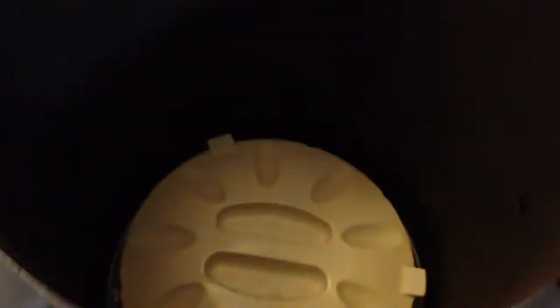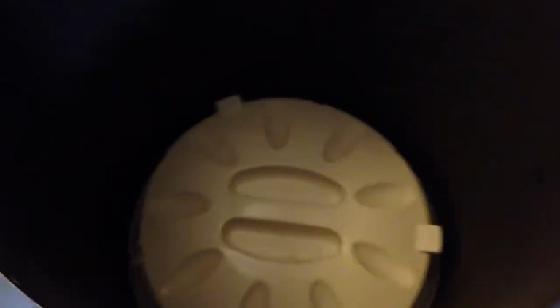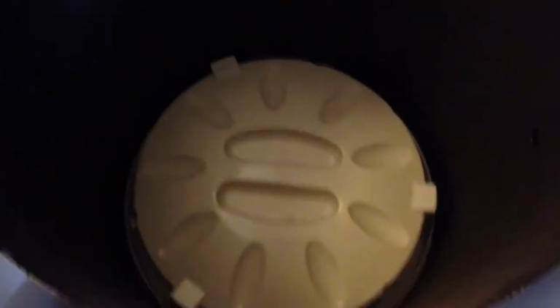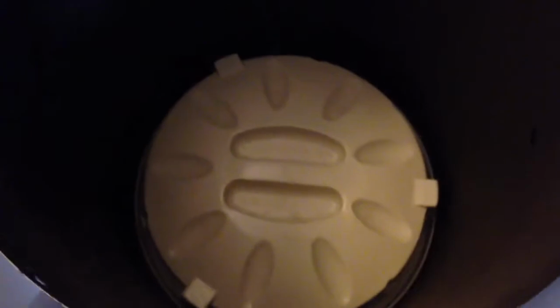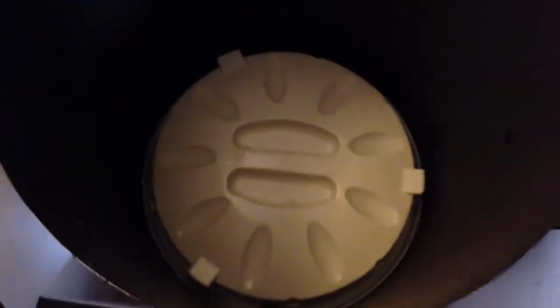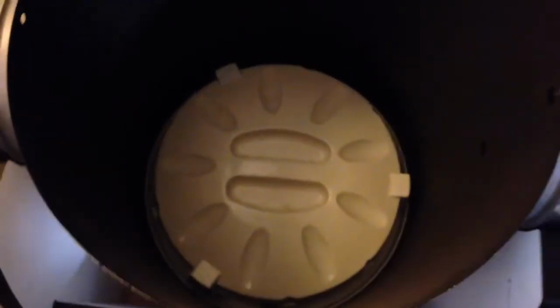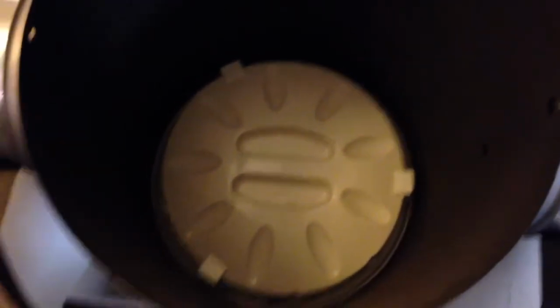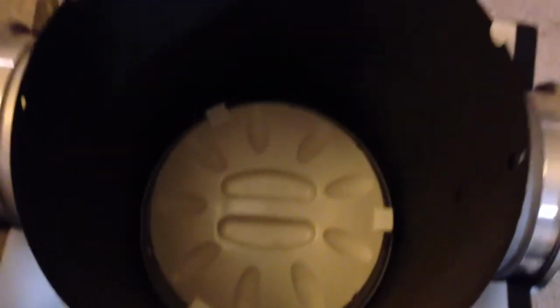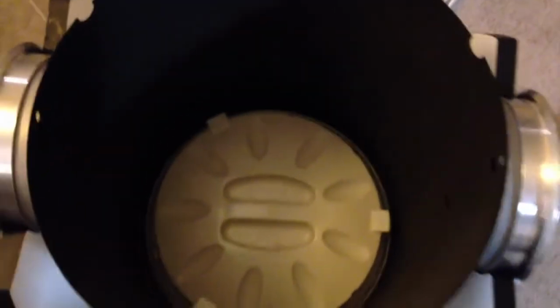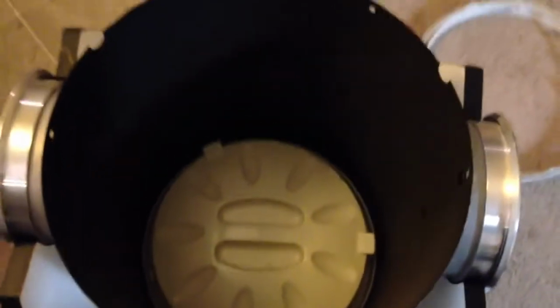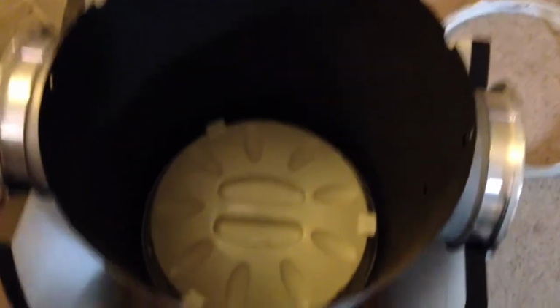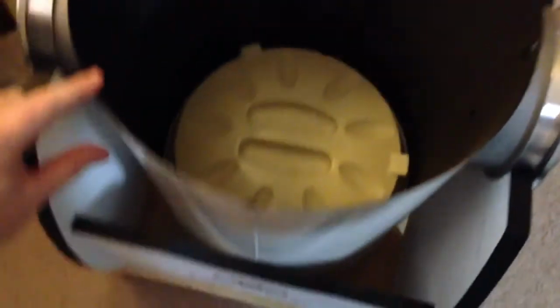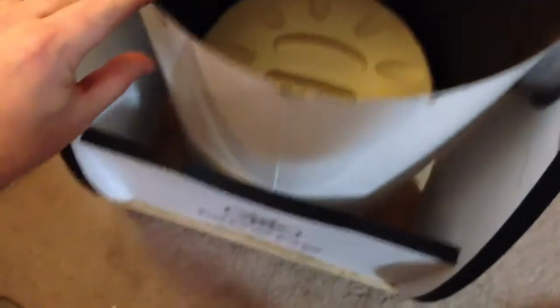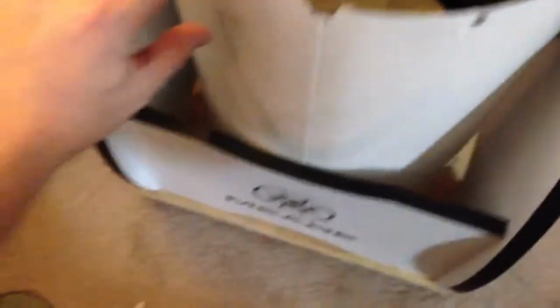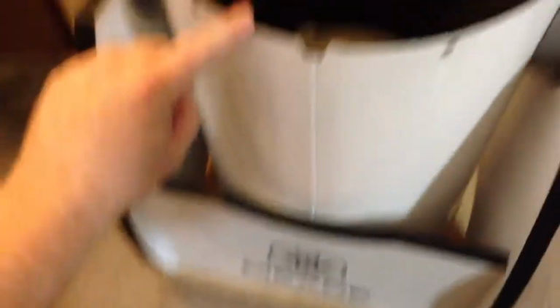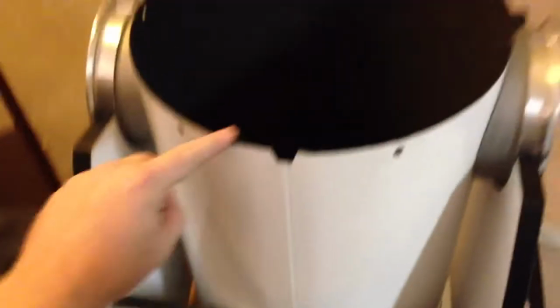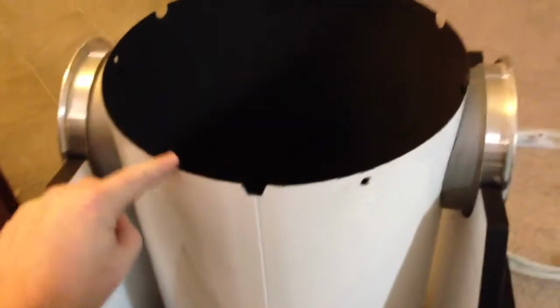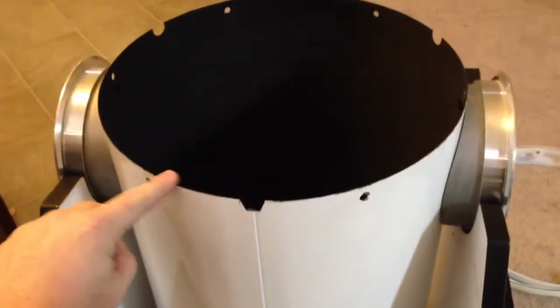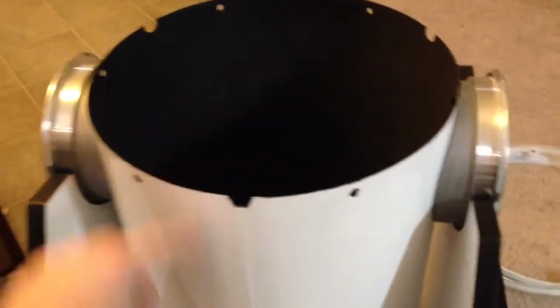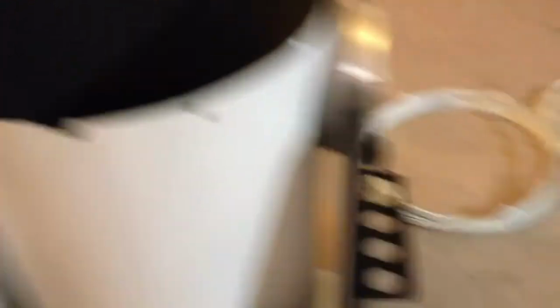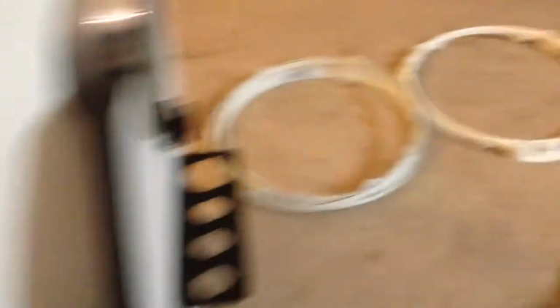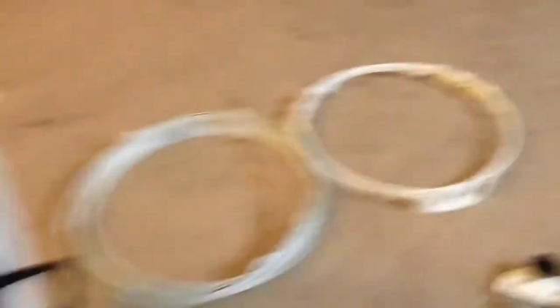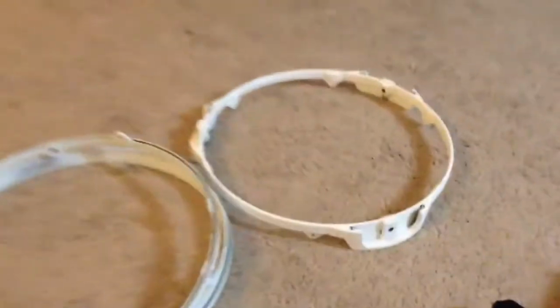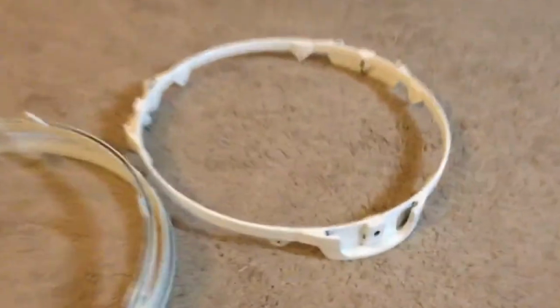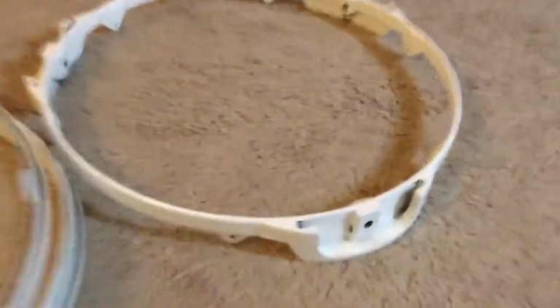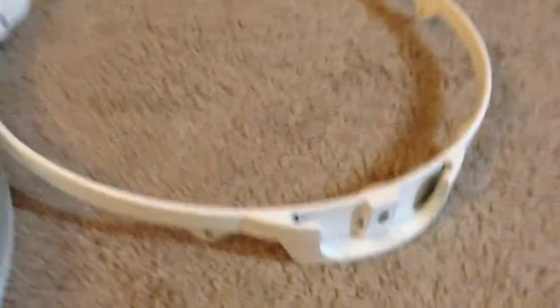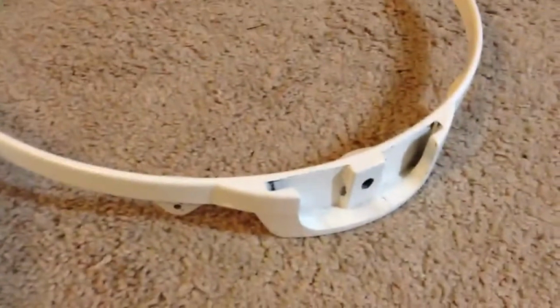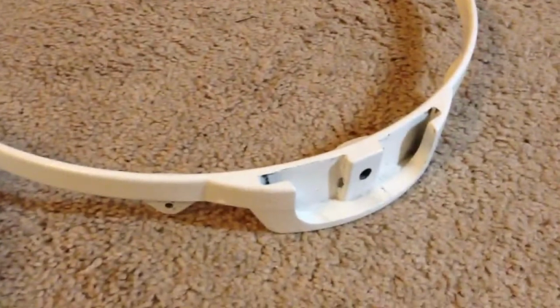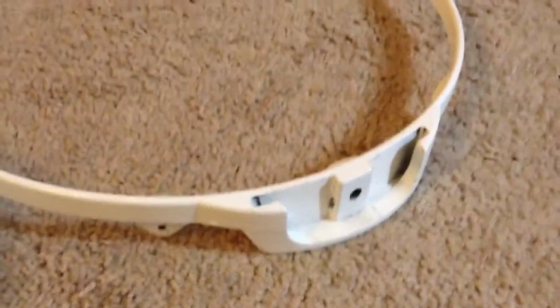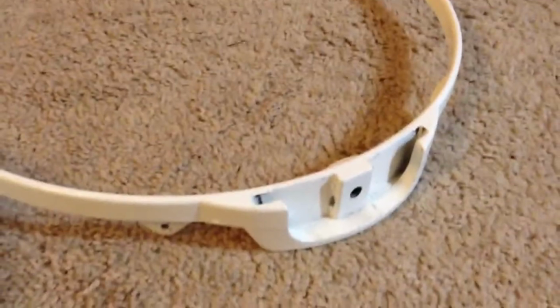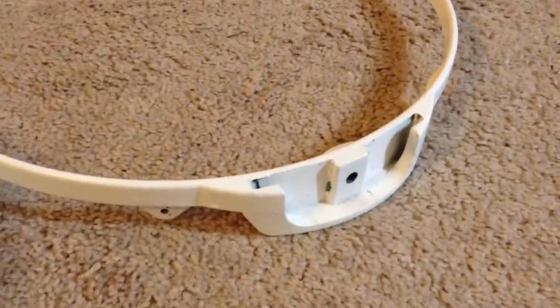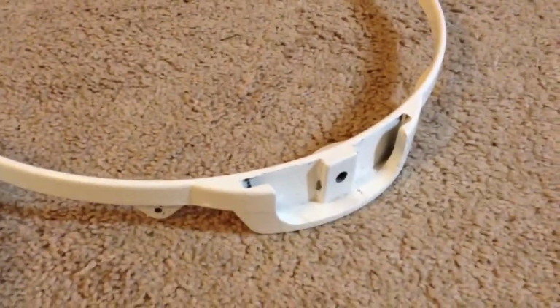This is the primary mirror cell. You can see I've removed the ring here, which is this one over here, where the truss poles actually go into.